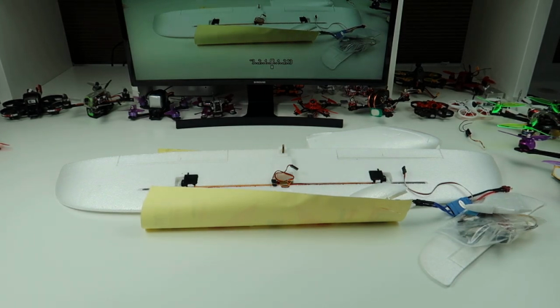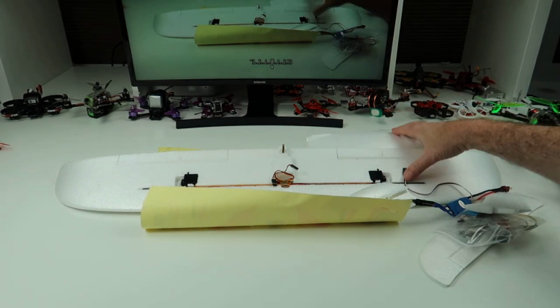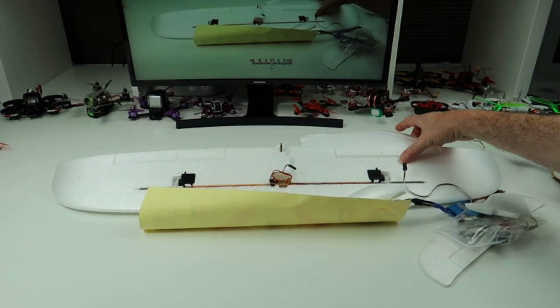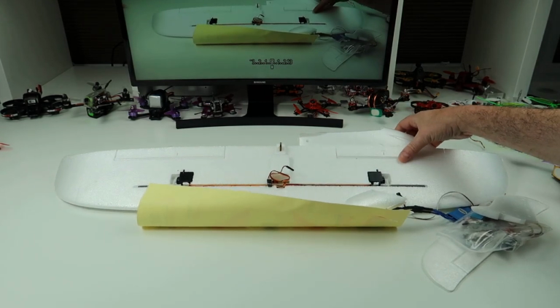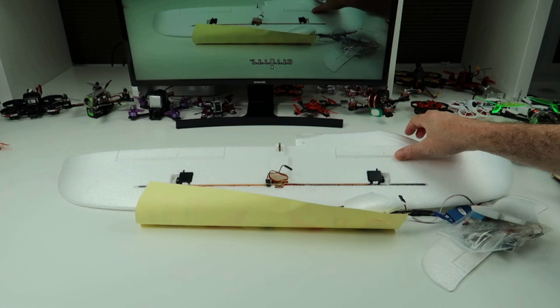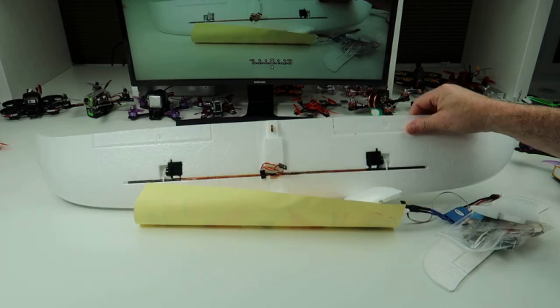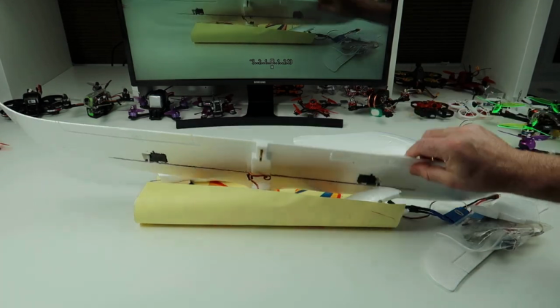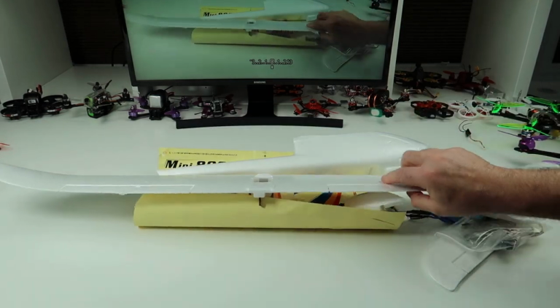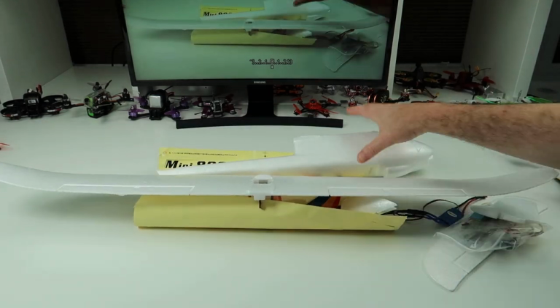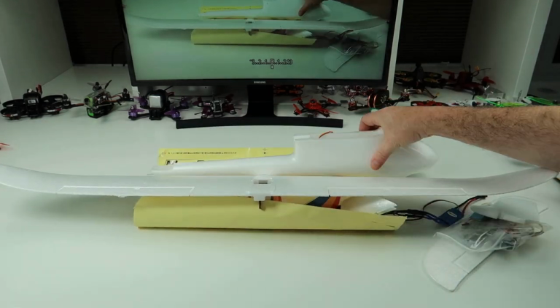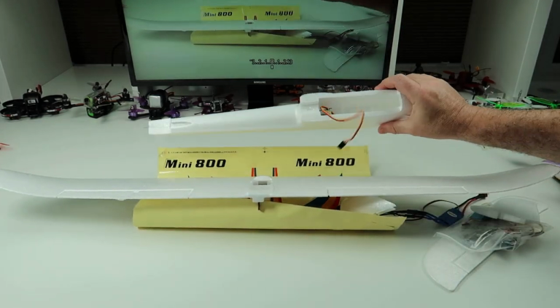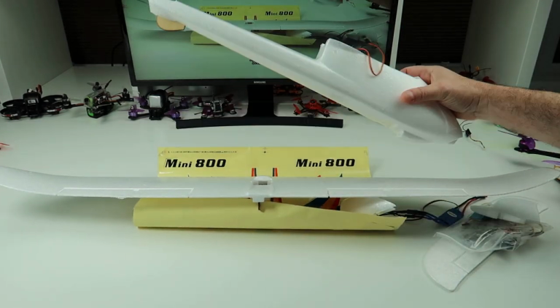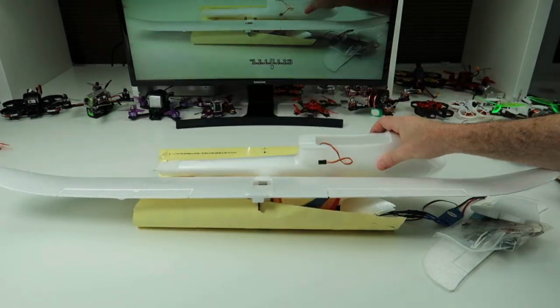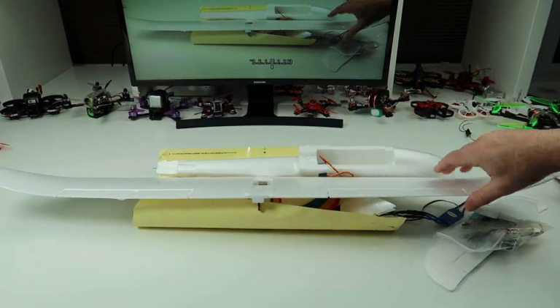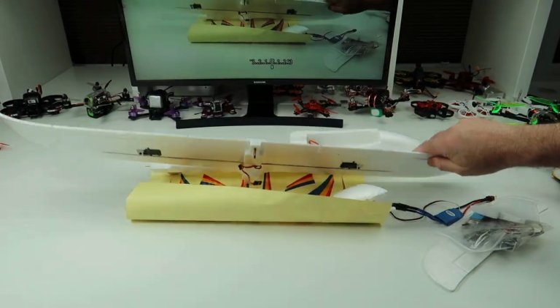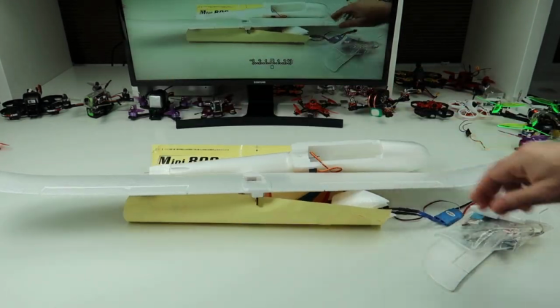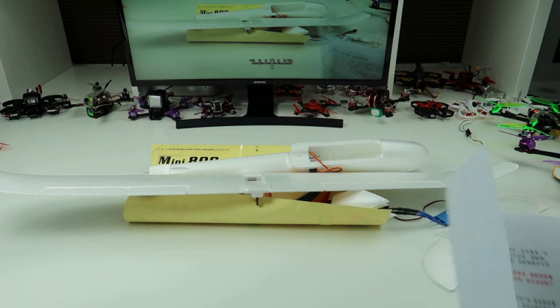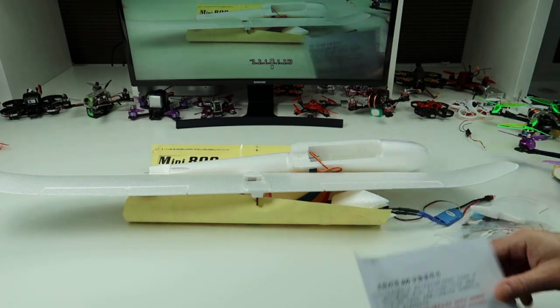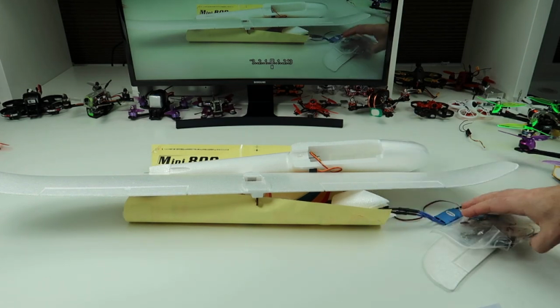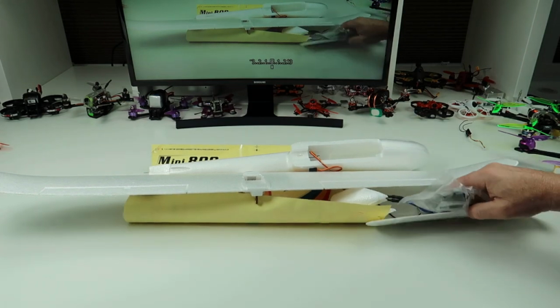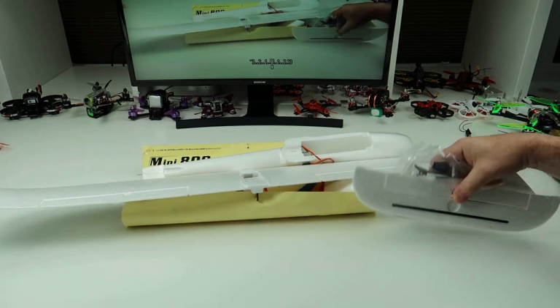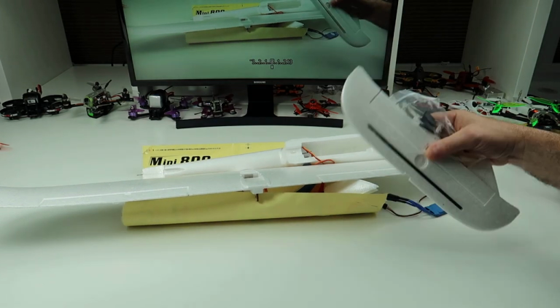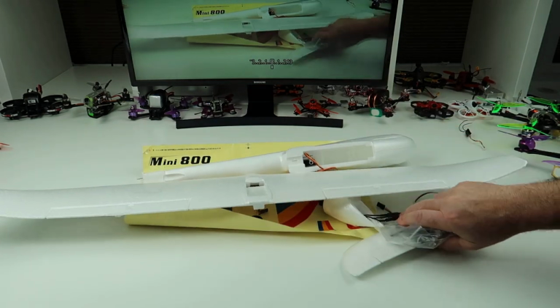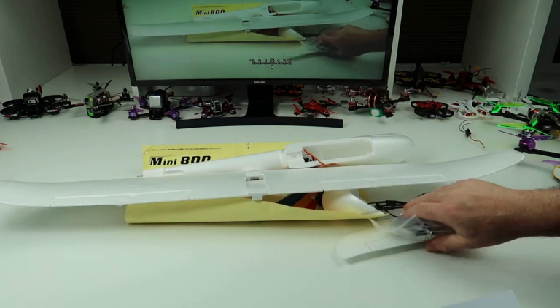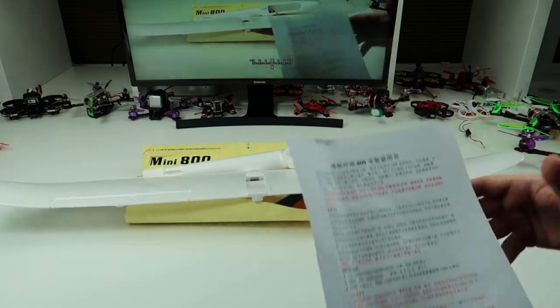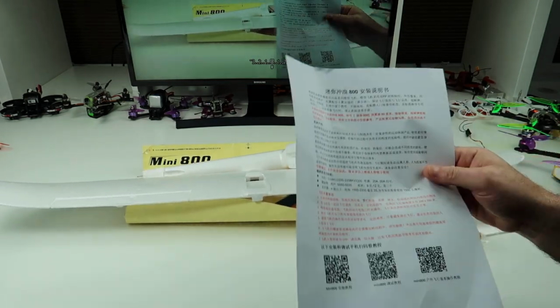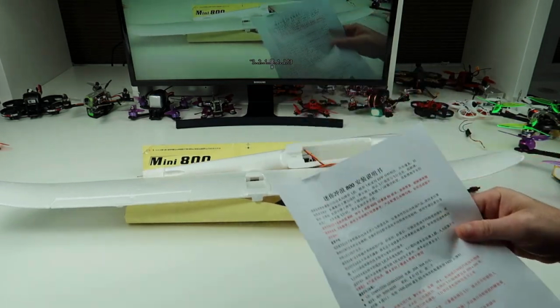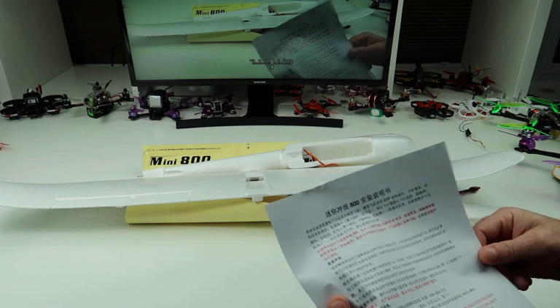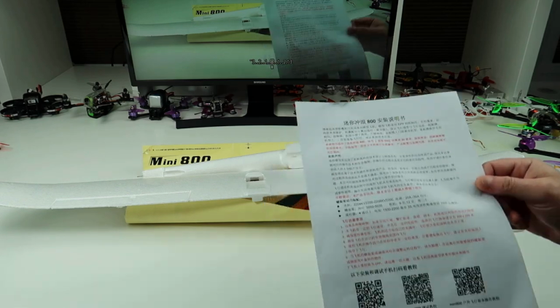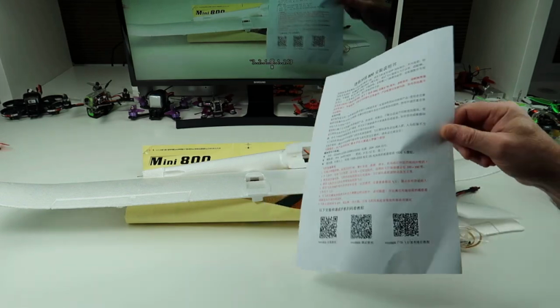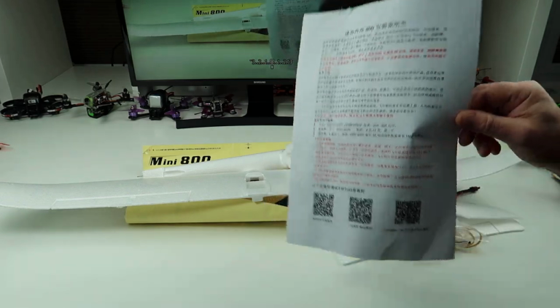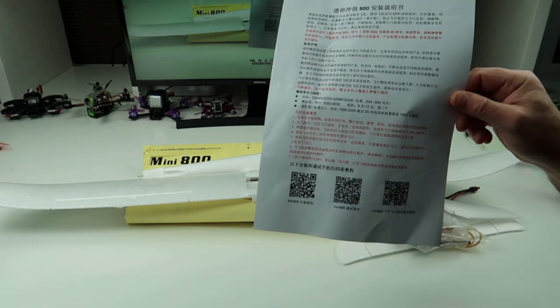So this is an 800mm glider. No stabilisation or anything - this is just your standard glider. You can put stabilisation in it if you wanted to. These cost around £40 and are a really nice beginner glider.